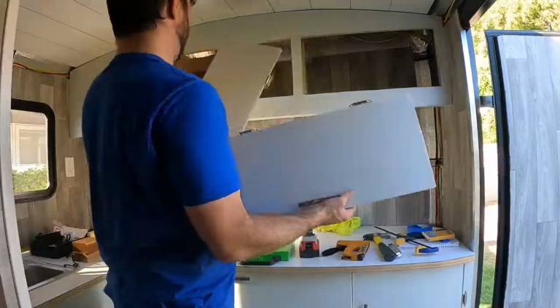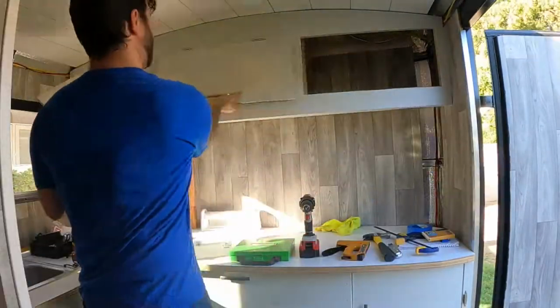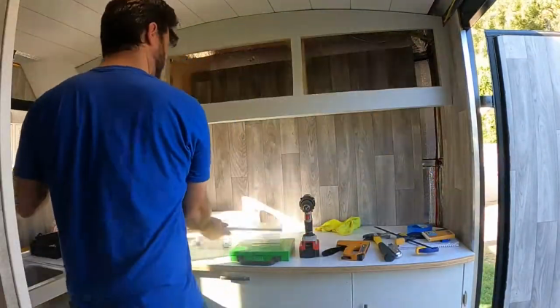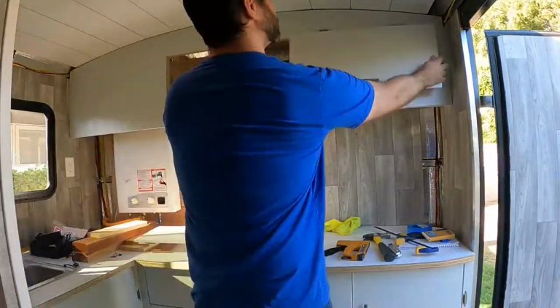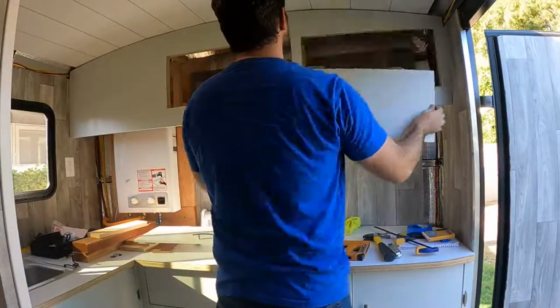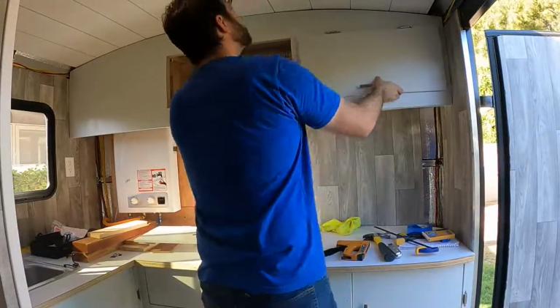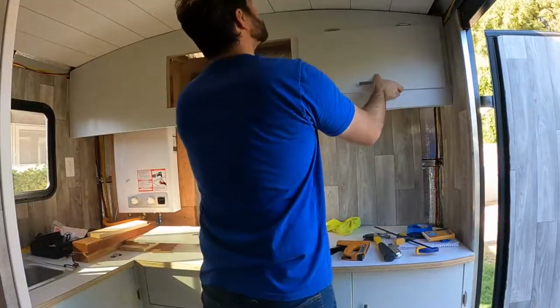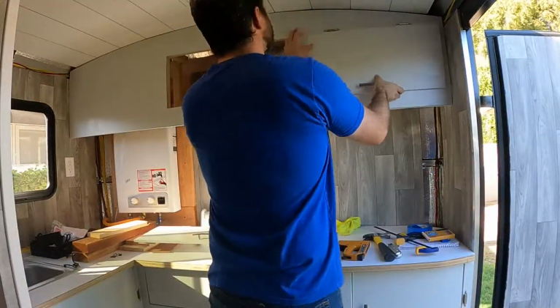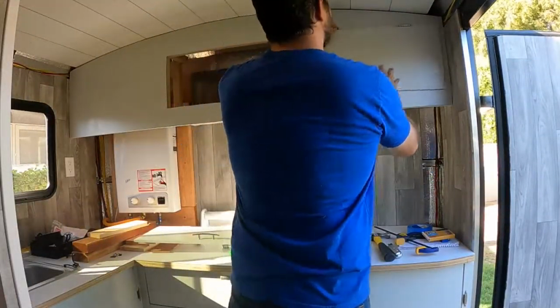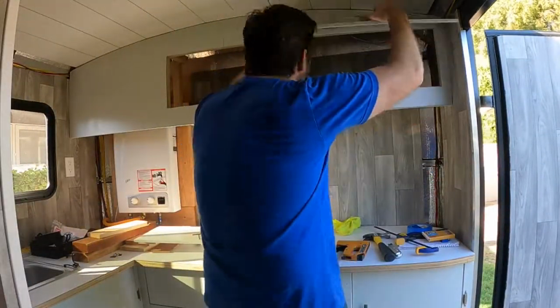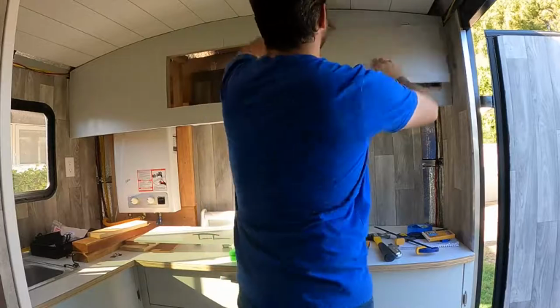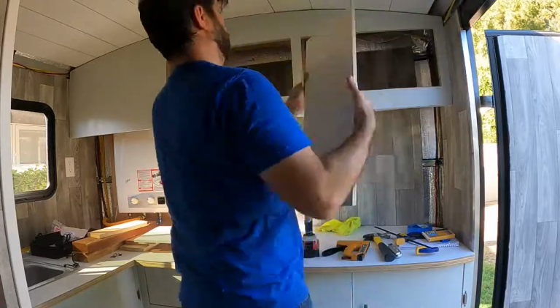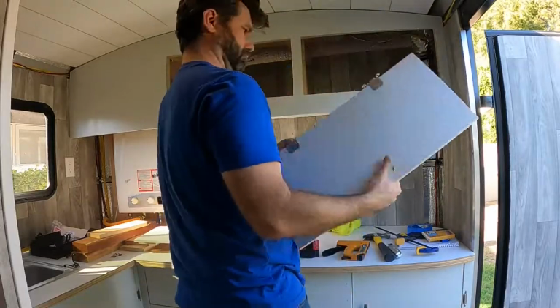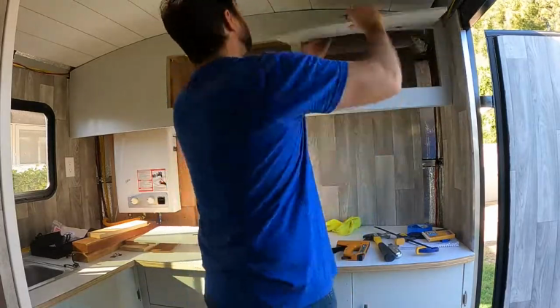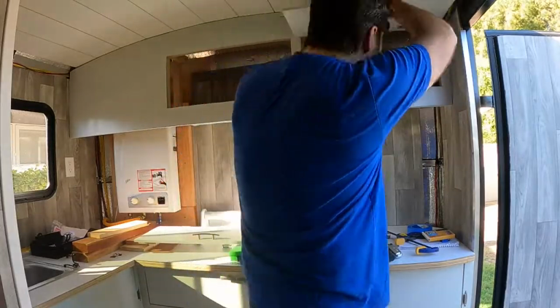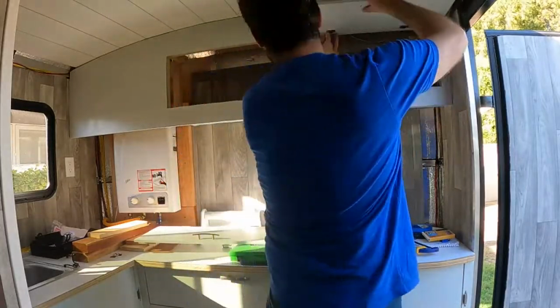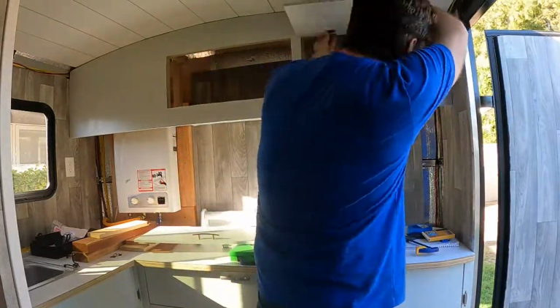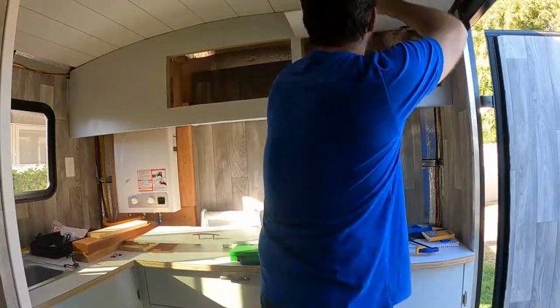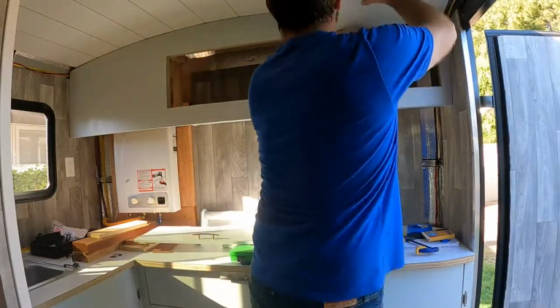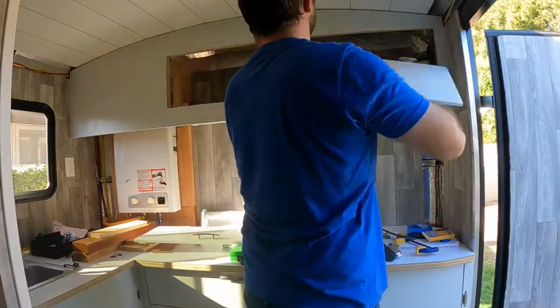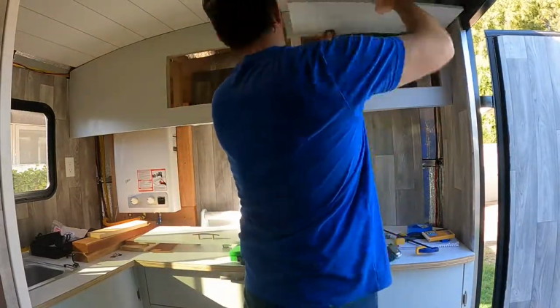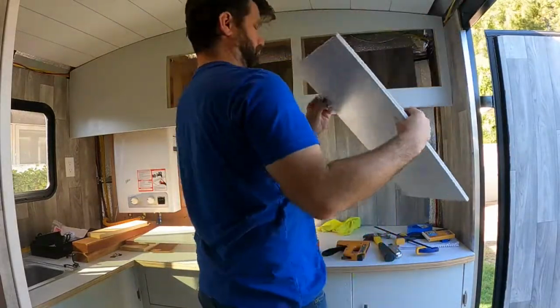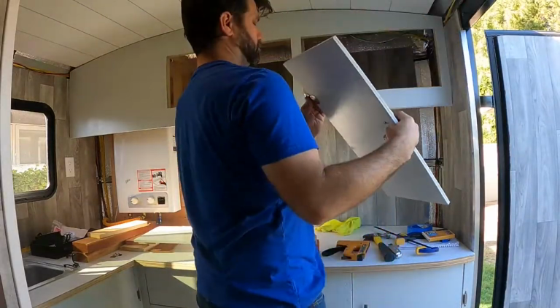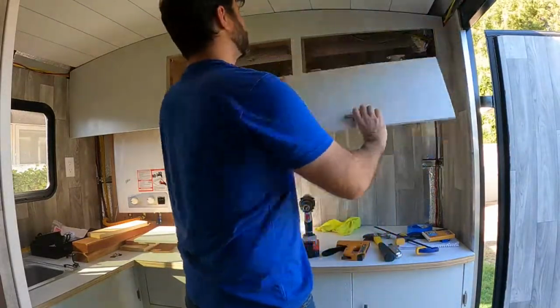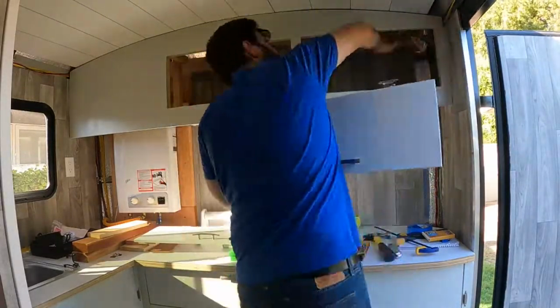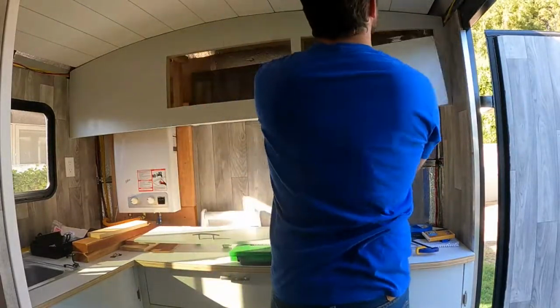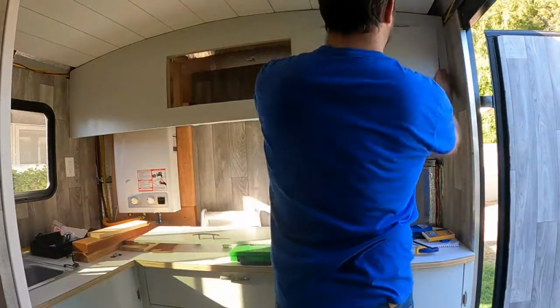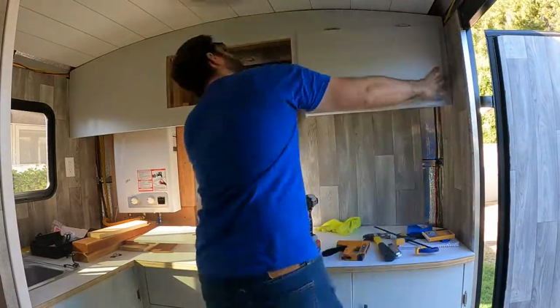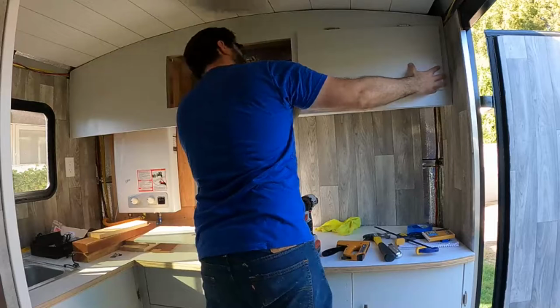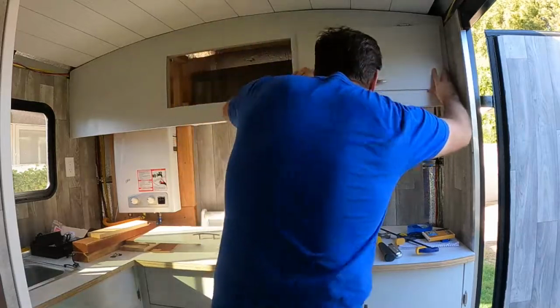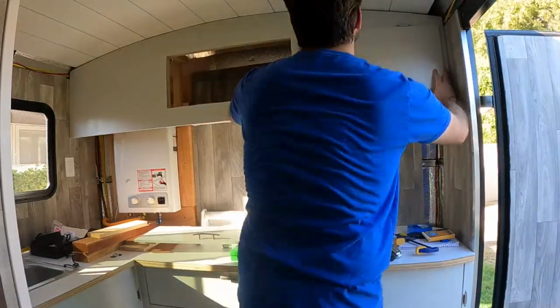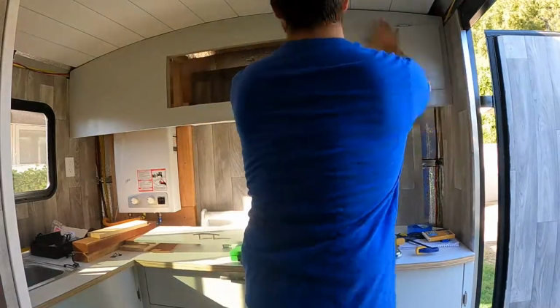Time to attach the cabinet doors. Nothing too fancy here — just regular cabinet hardware attached to the frame.